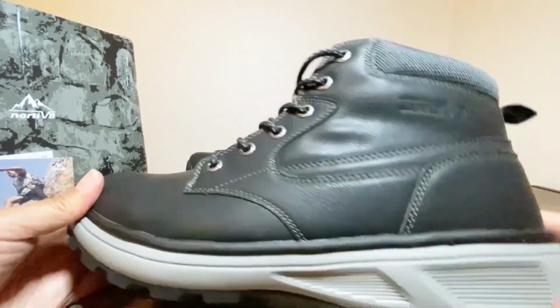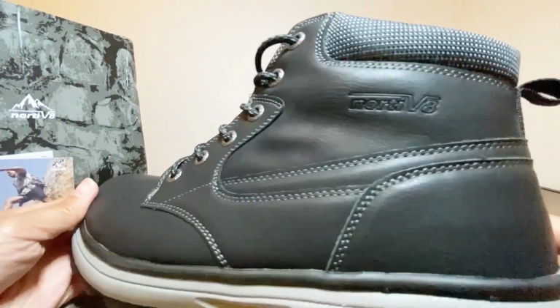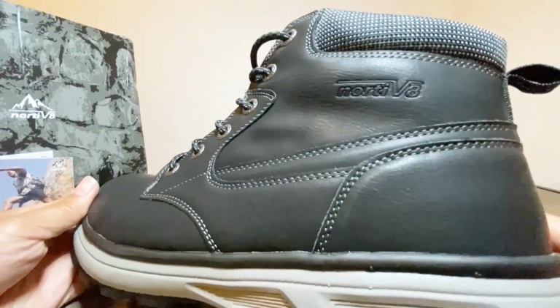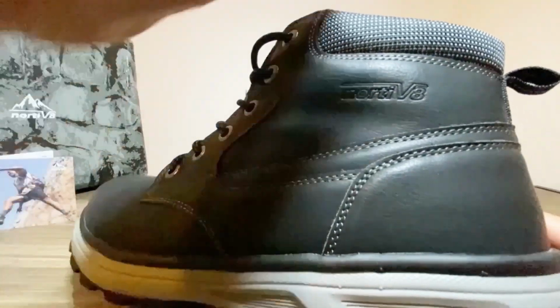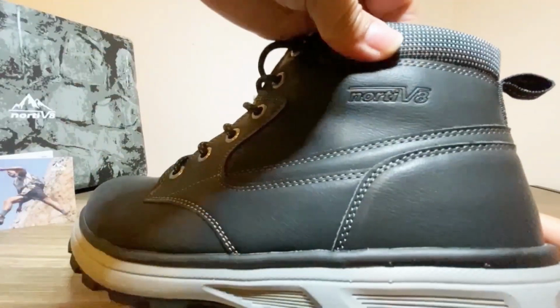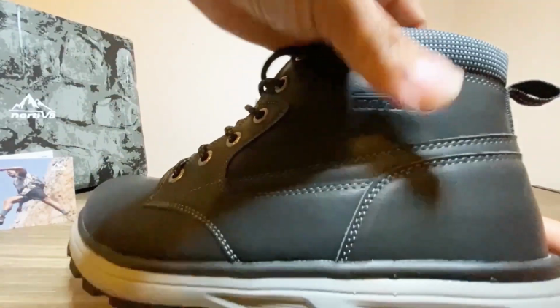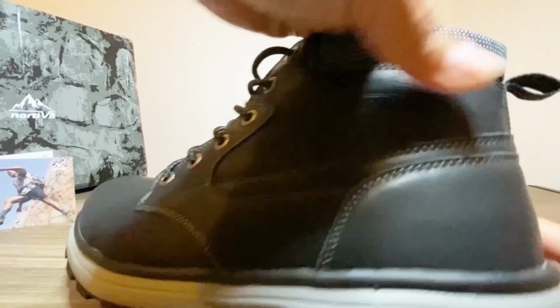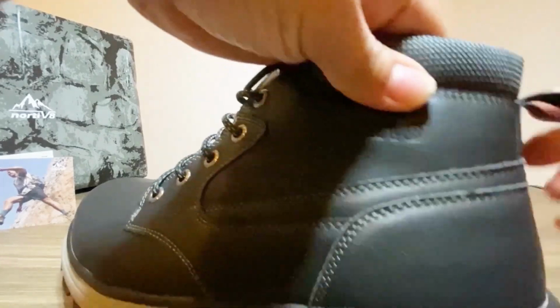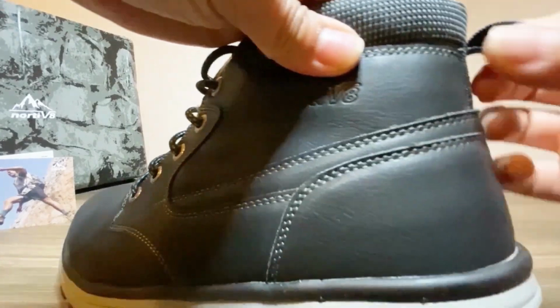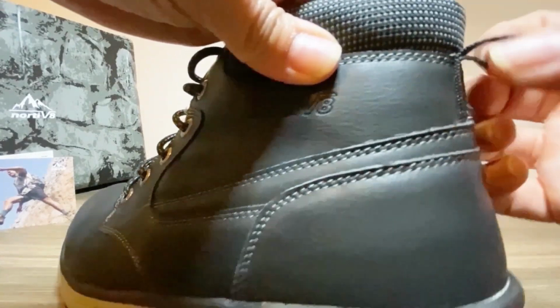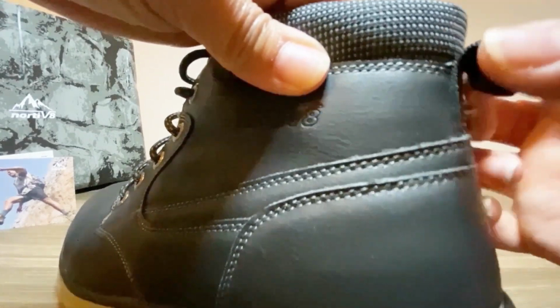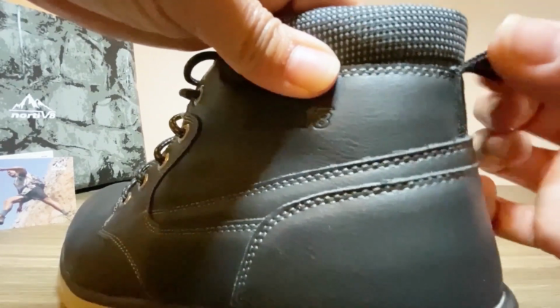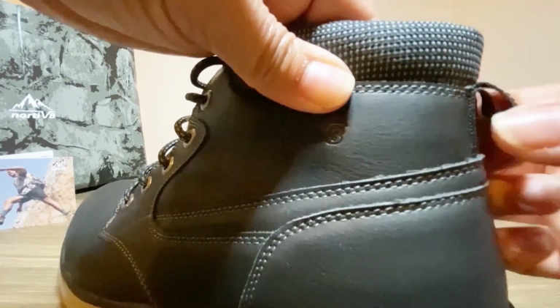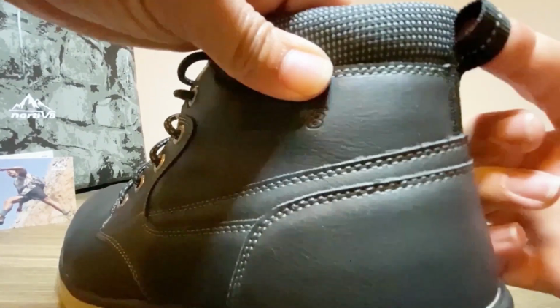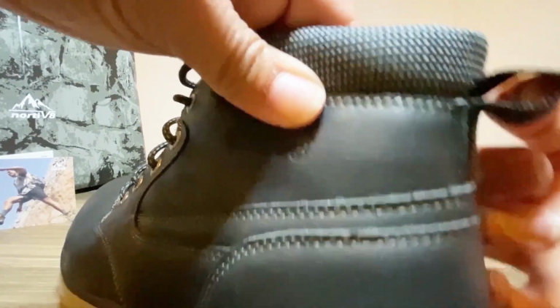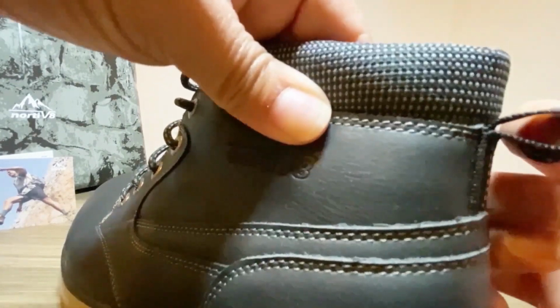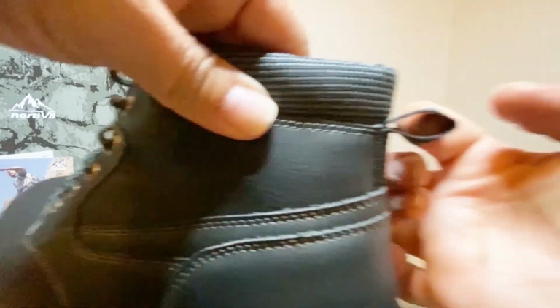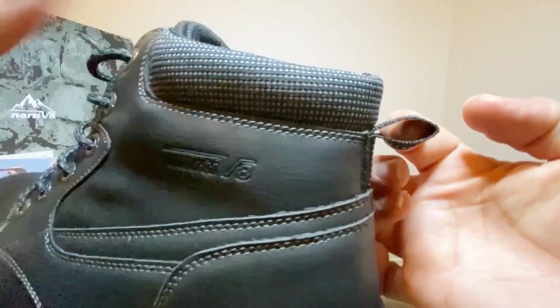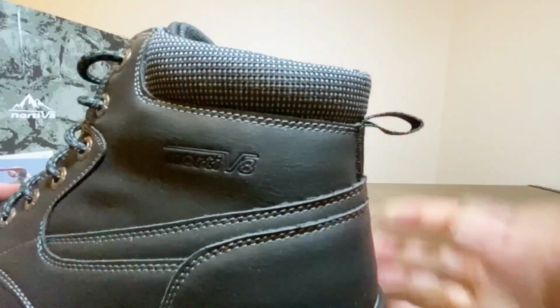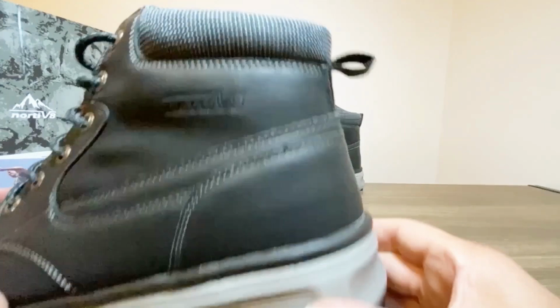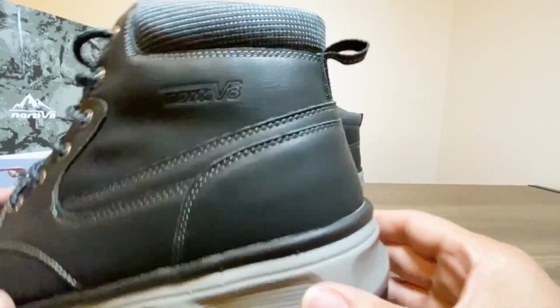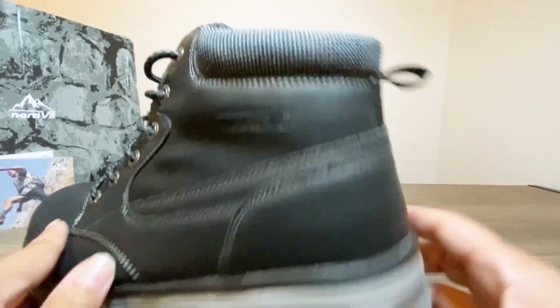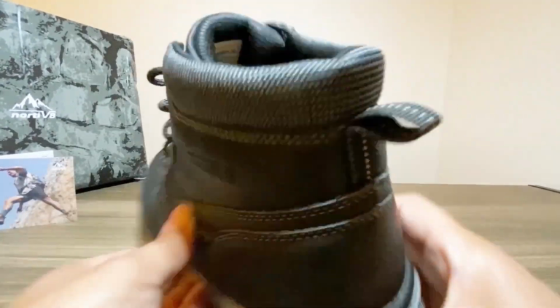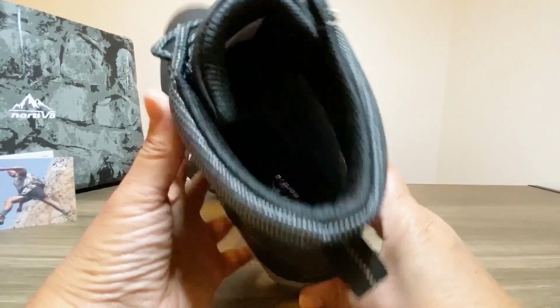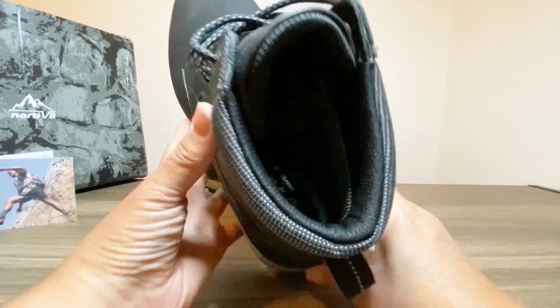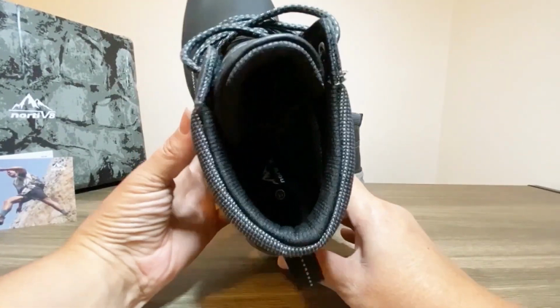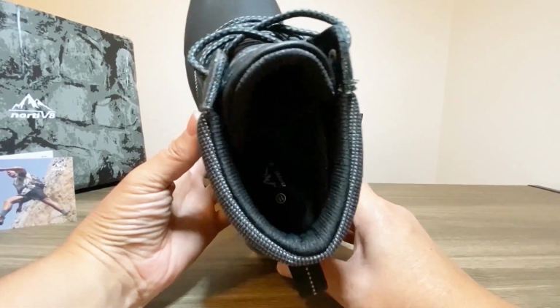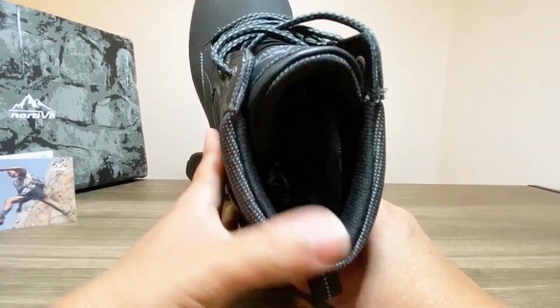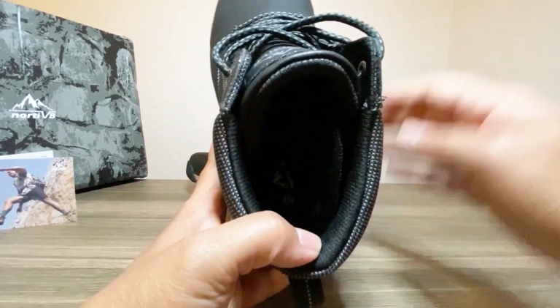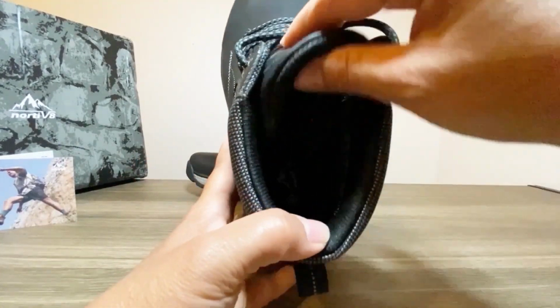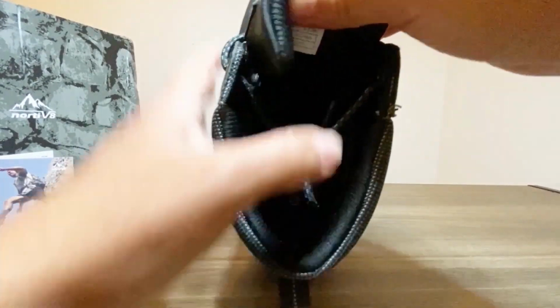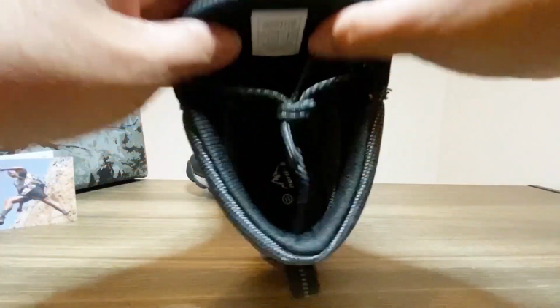The mid-ankle design offers support and stability on uneven terrain, which is important for light hikes or navigating city streets. There's a pull tab at the back for easy on and off, and the insole feels comfortable and supportive.